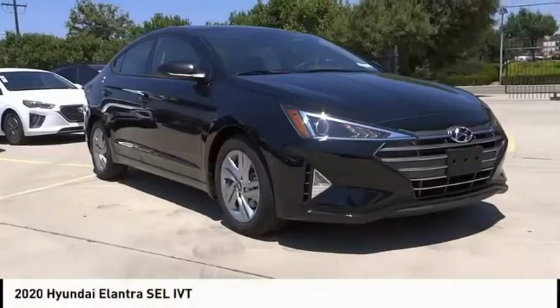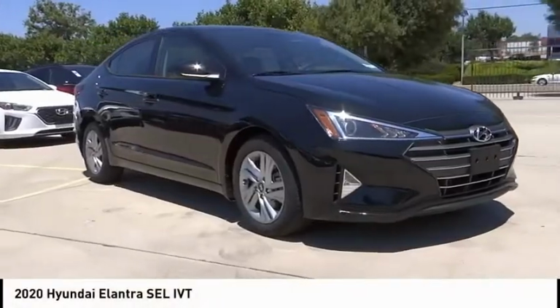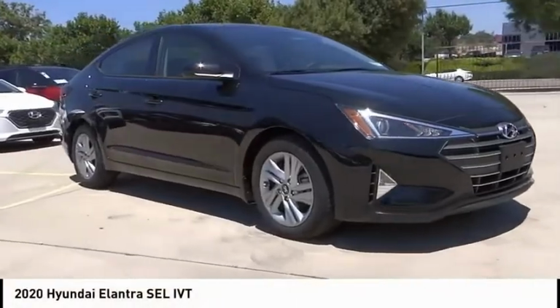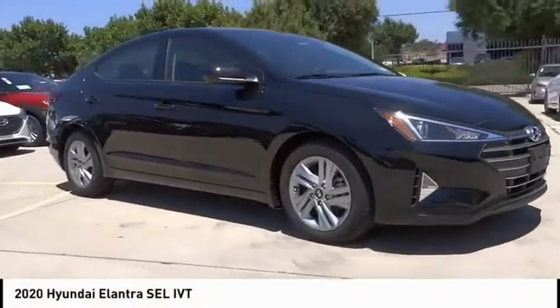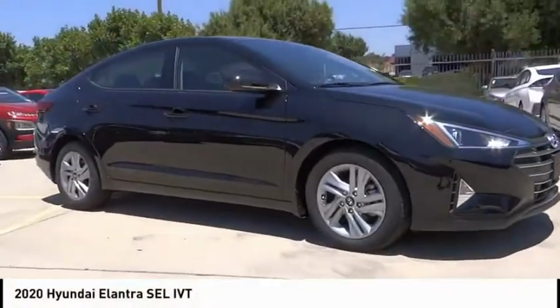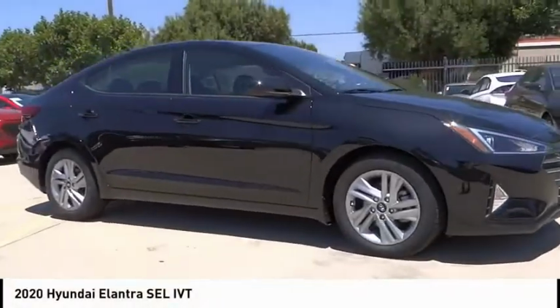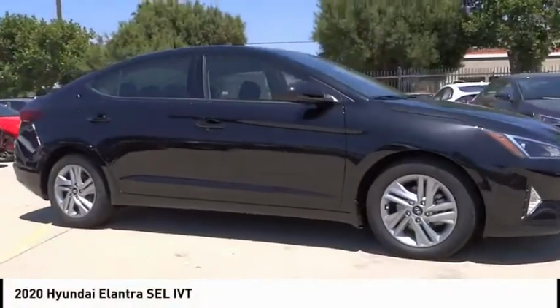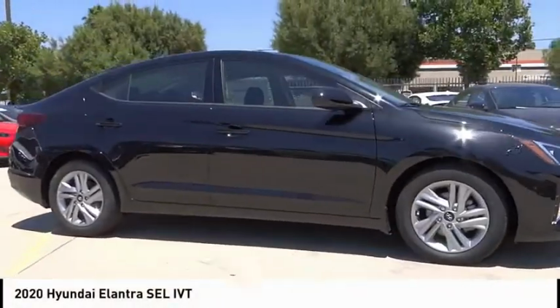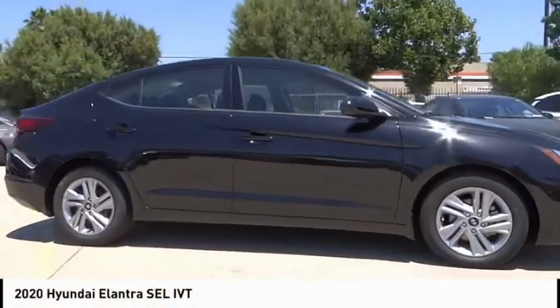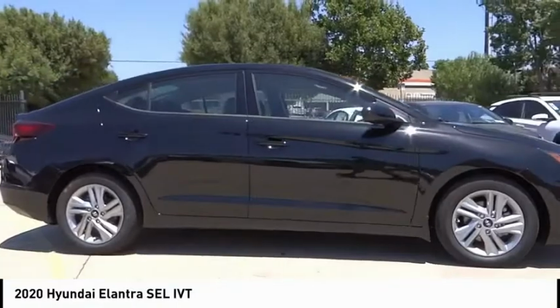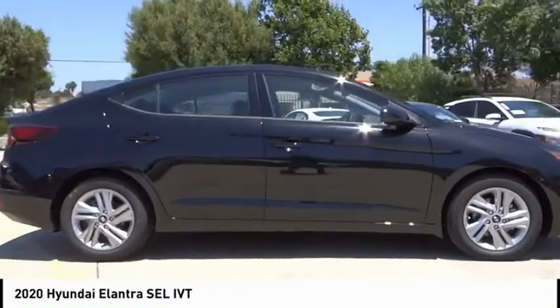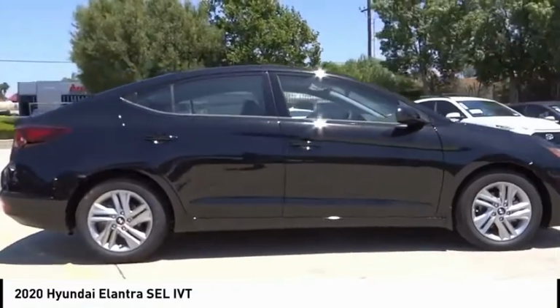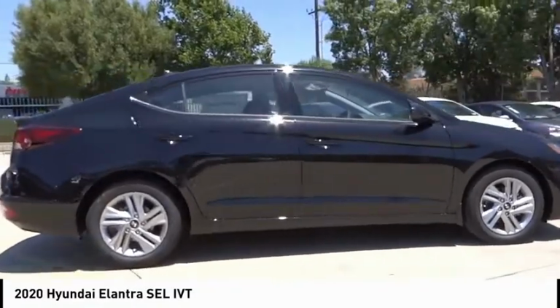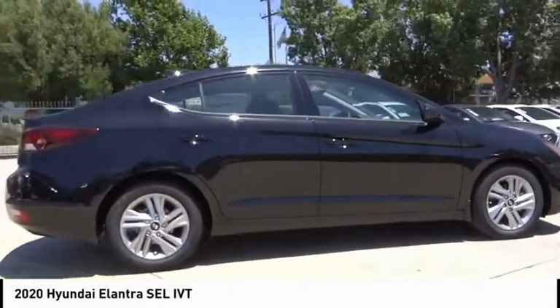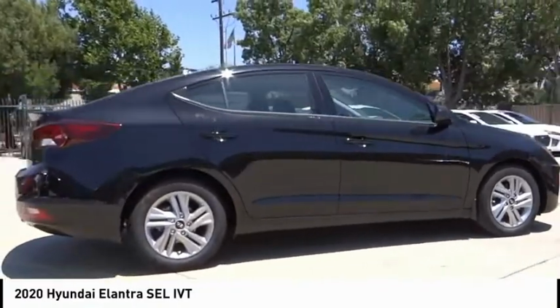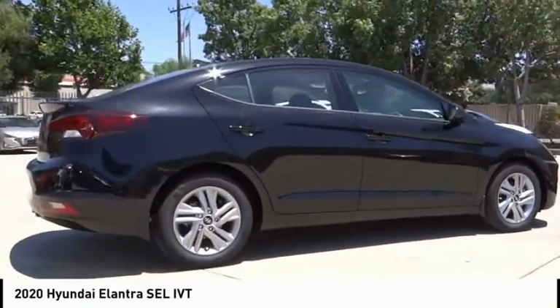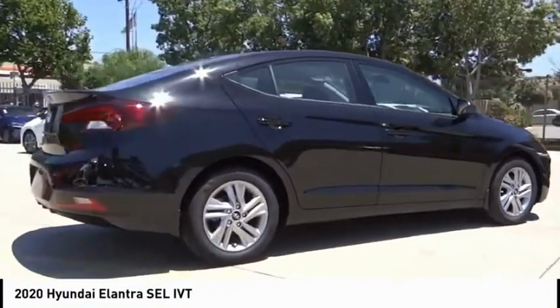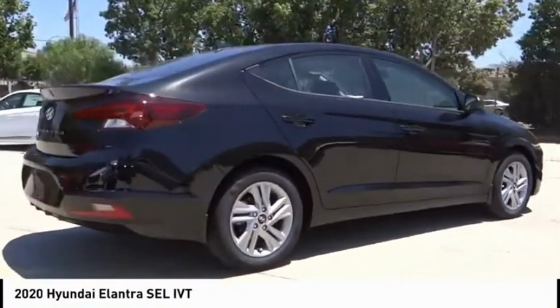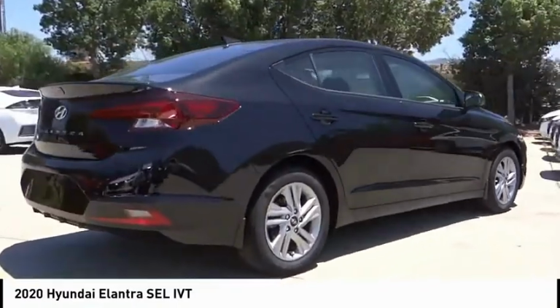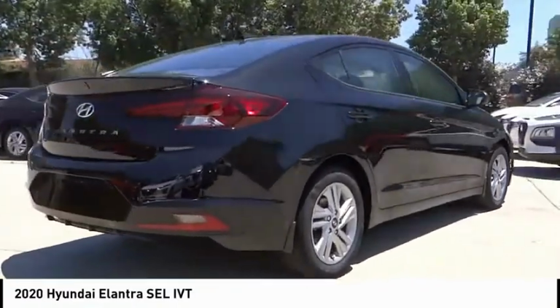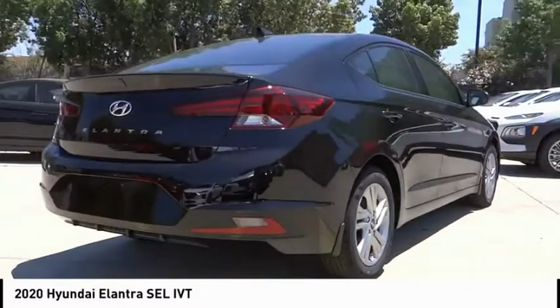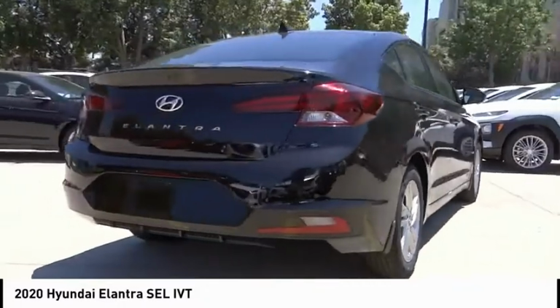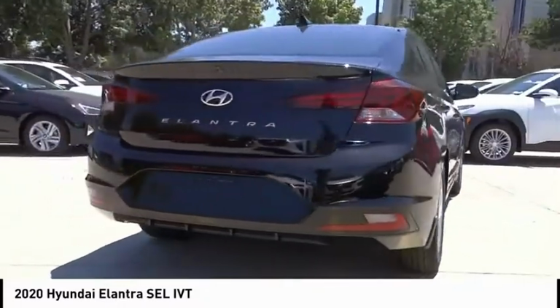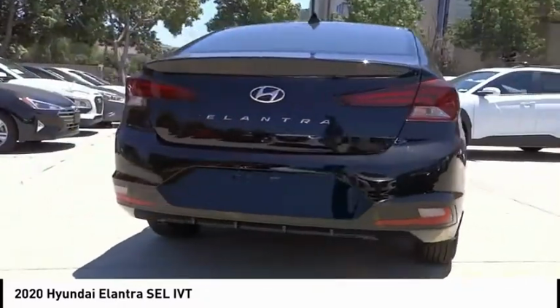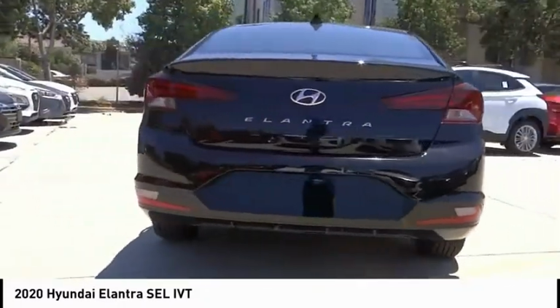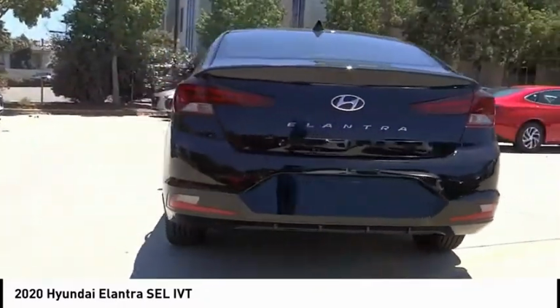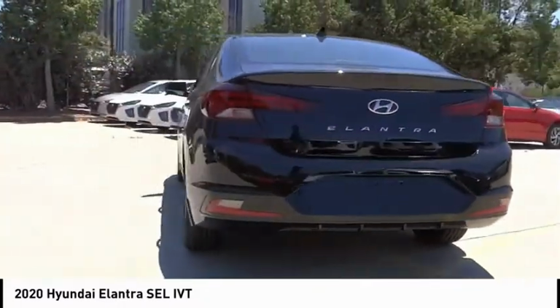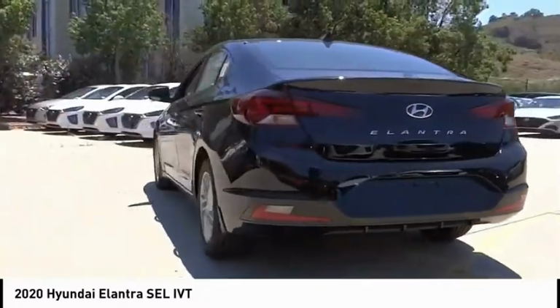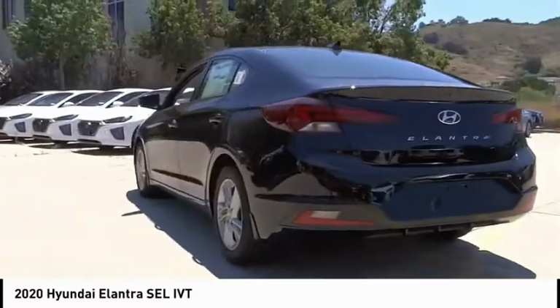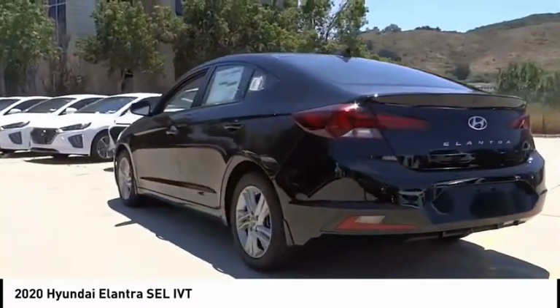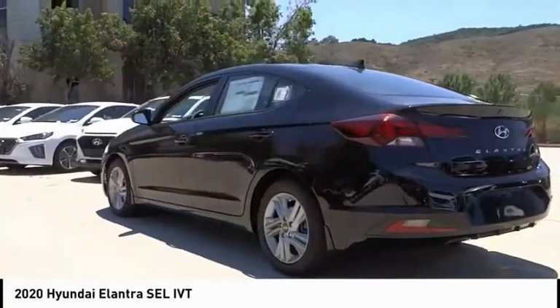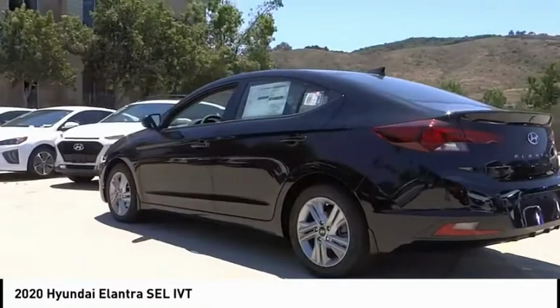Stop by and take a look at the 2020 Elantra. The Elantra boasts the most interior room in its class and gets an exceptional 35 miles per gallon. With its luxurious standard features, the Elantra is an easy choice.